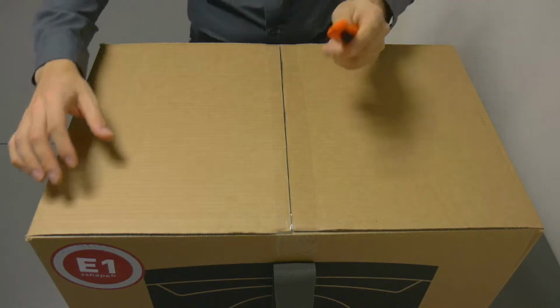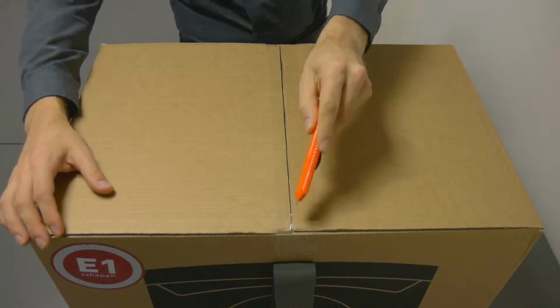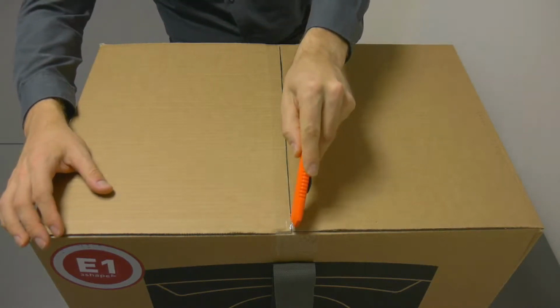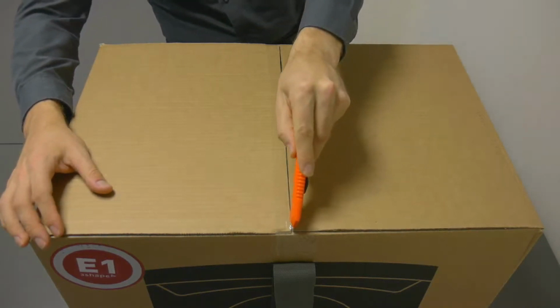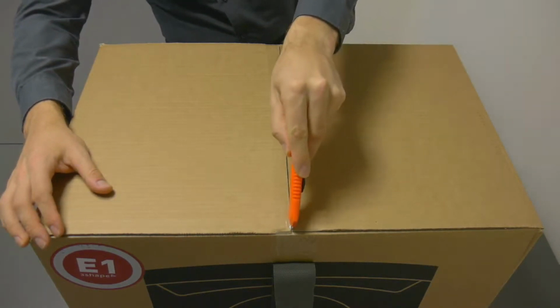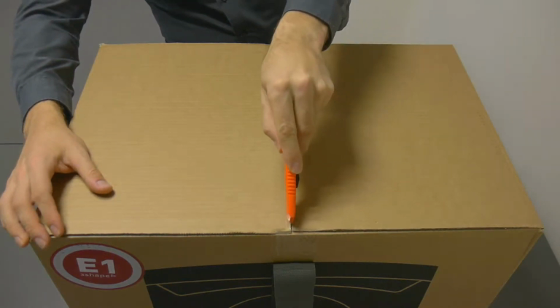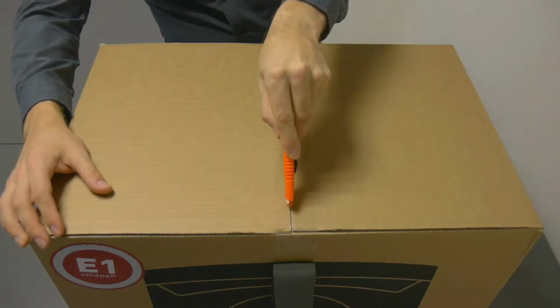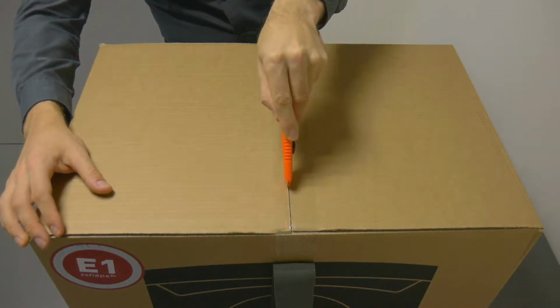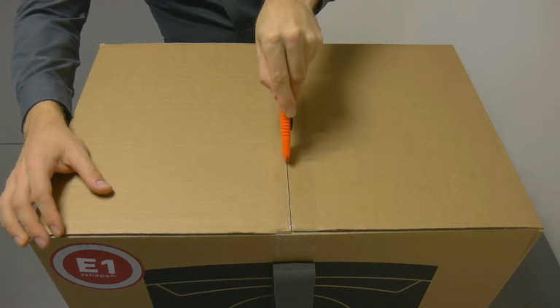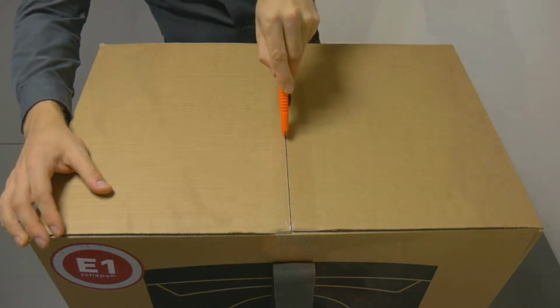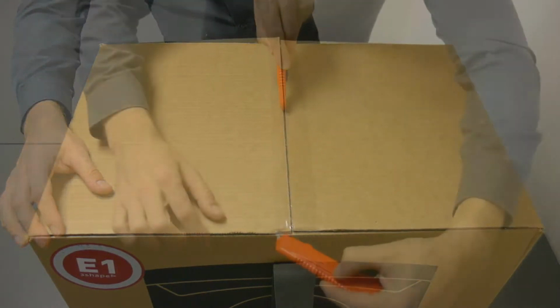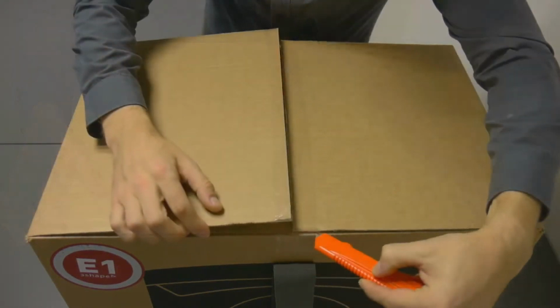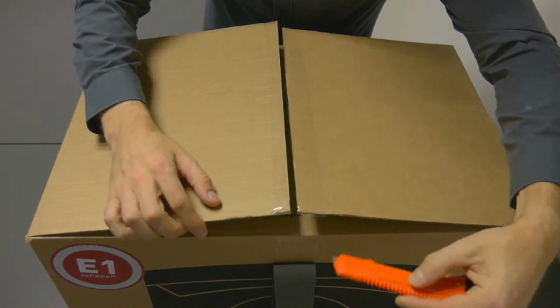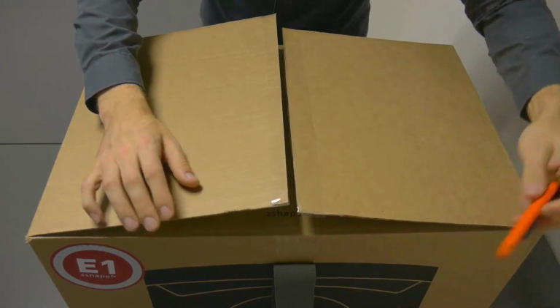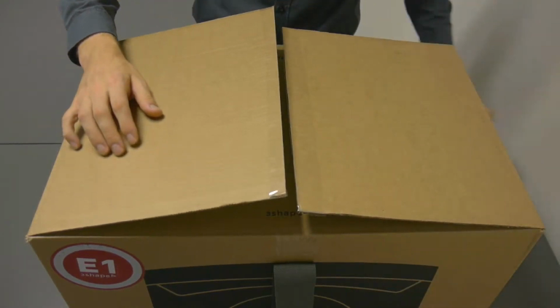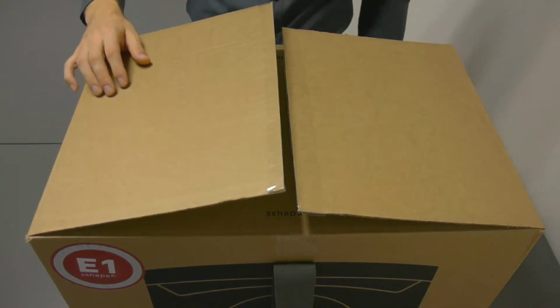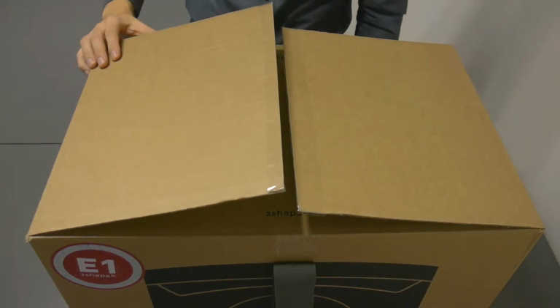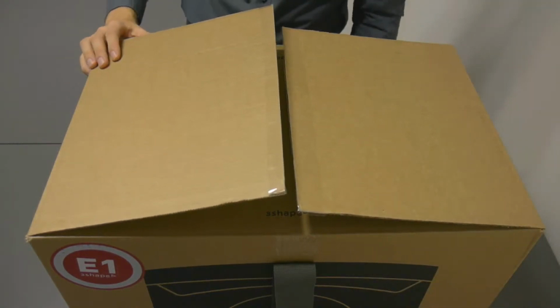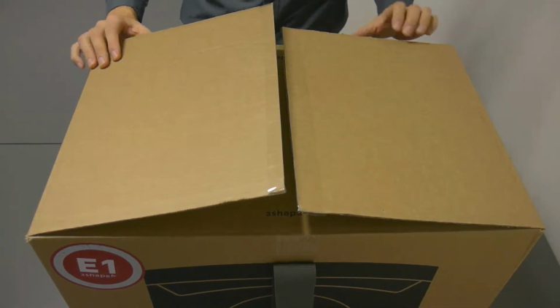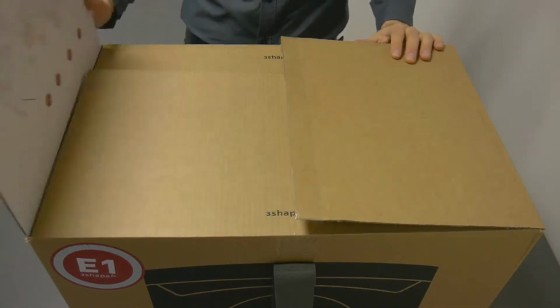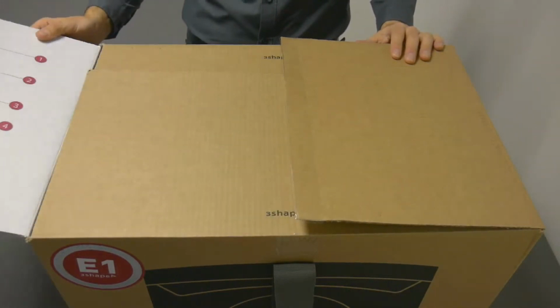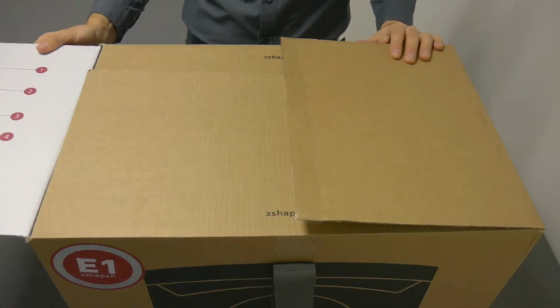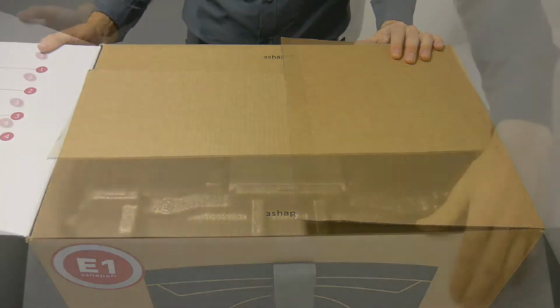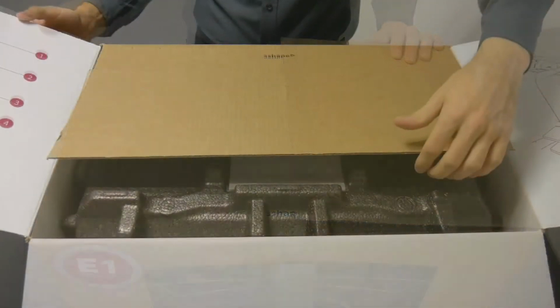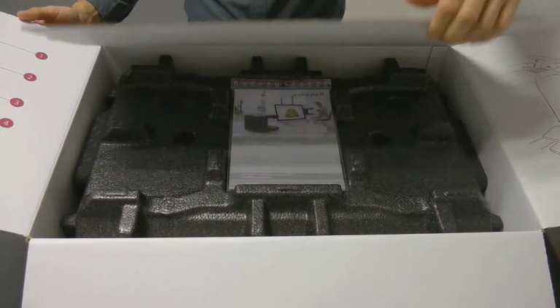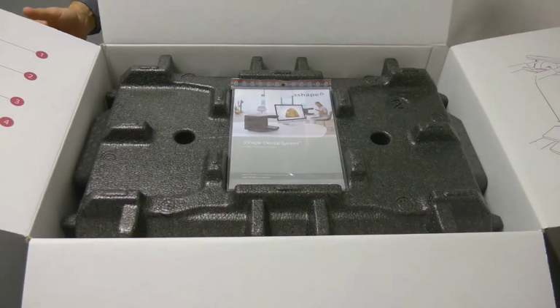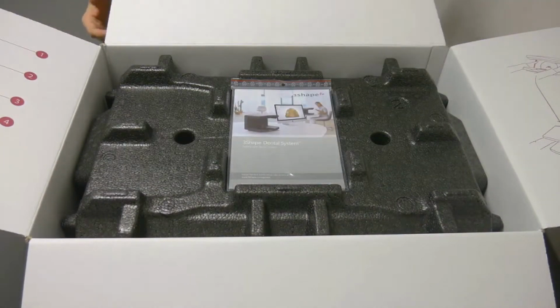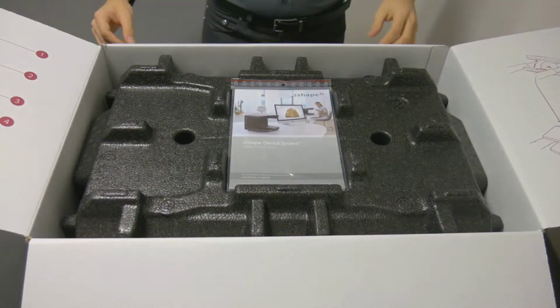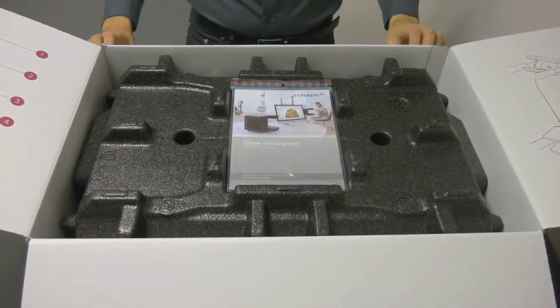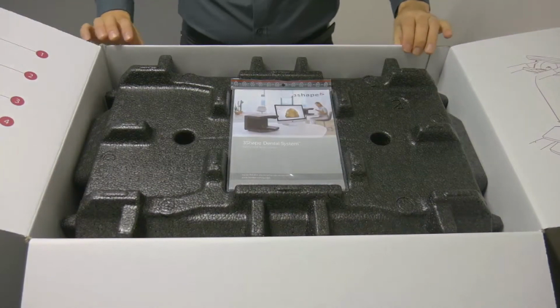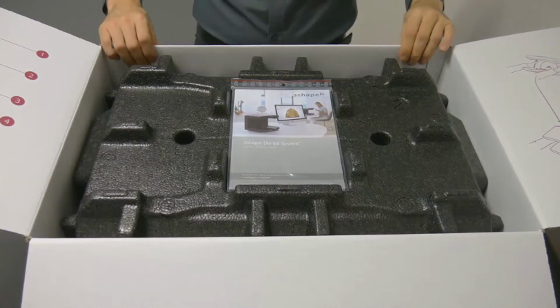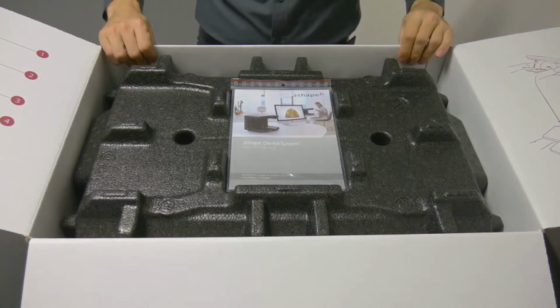Then carefully cut the tape on the top lid. Open the box. Prepare some space to unpack the scanner.